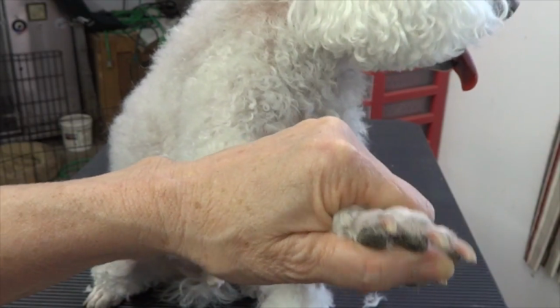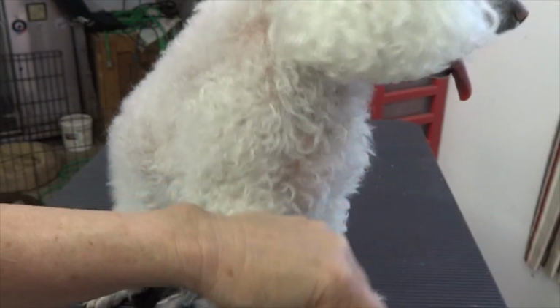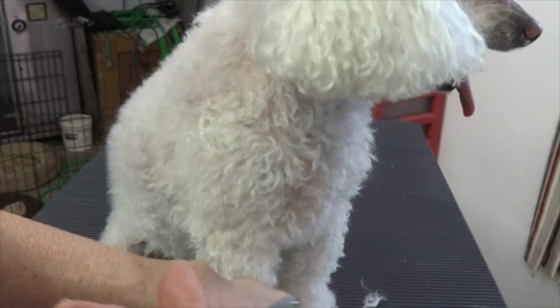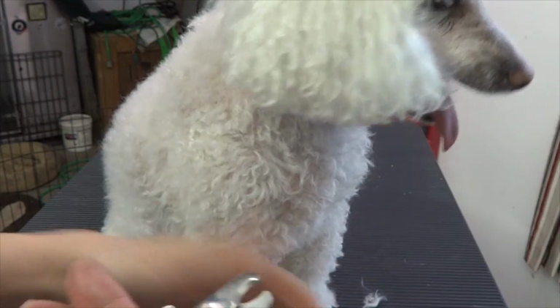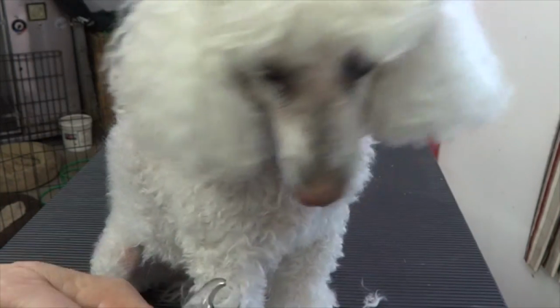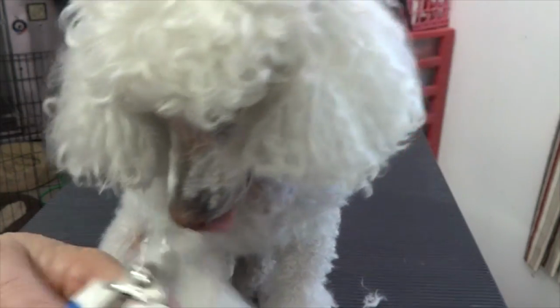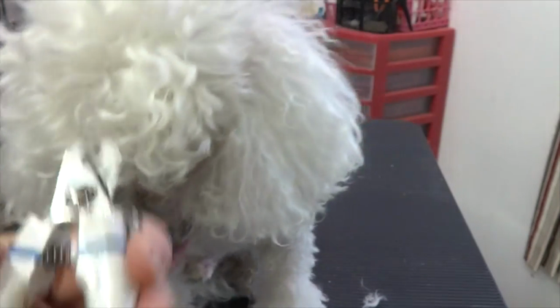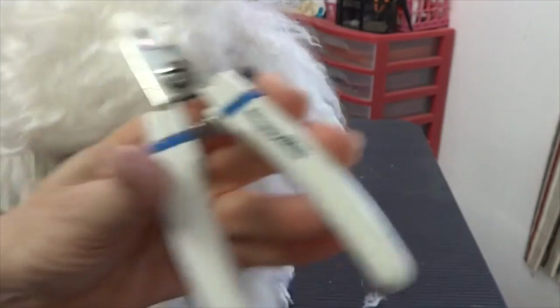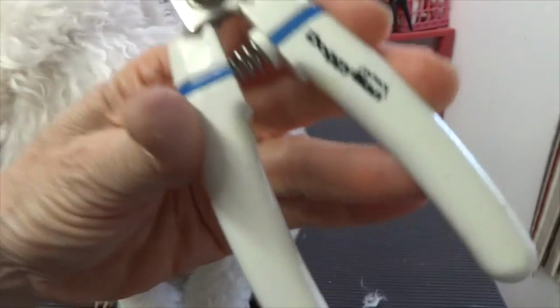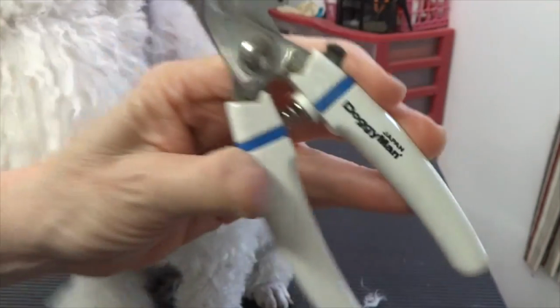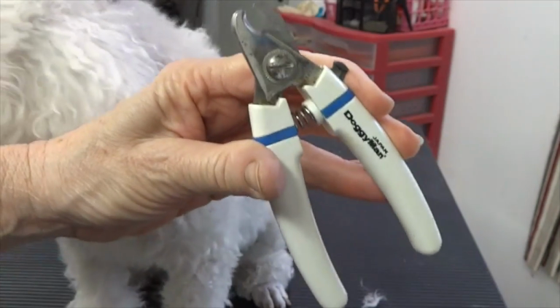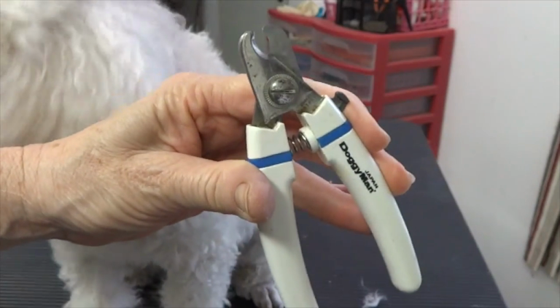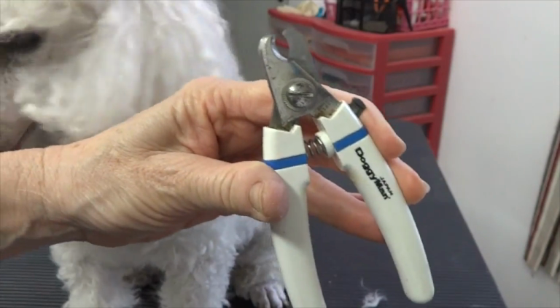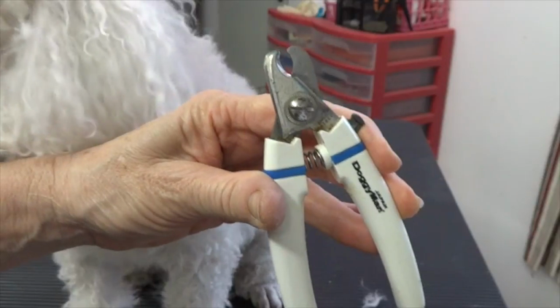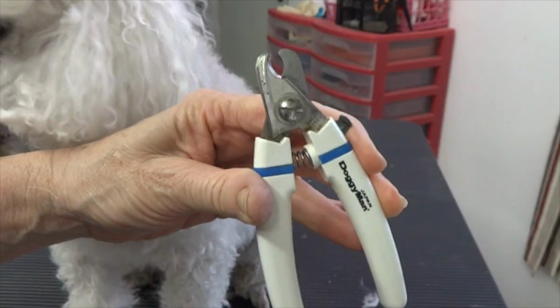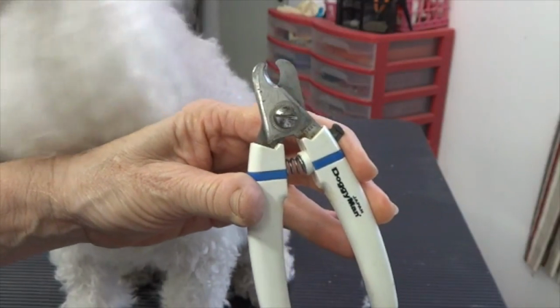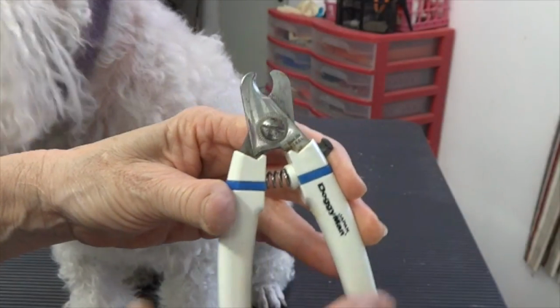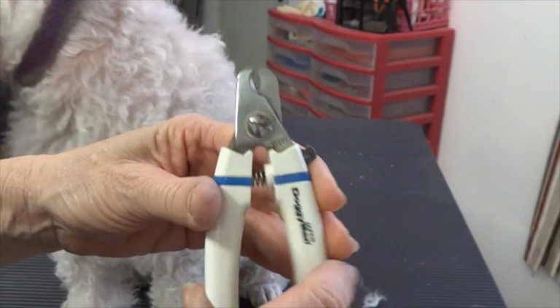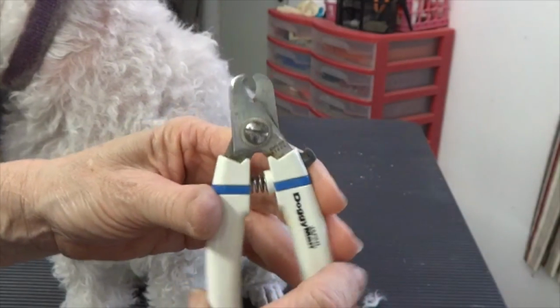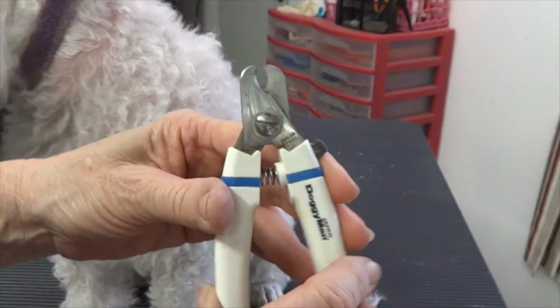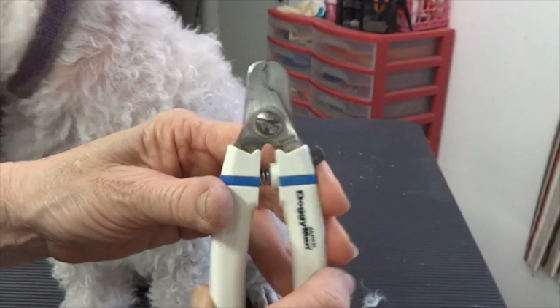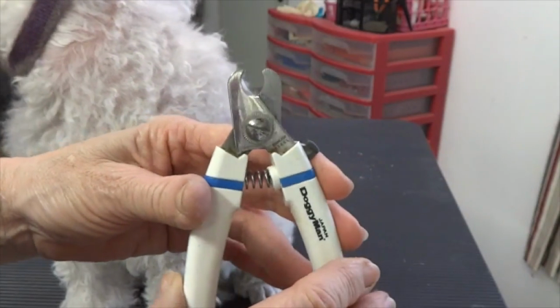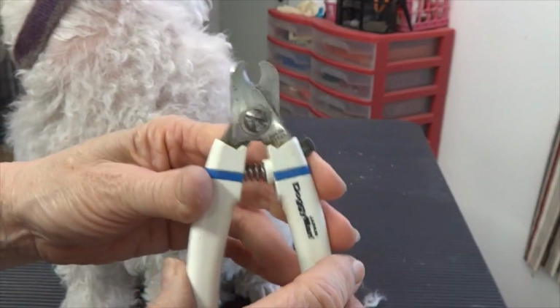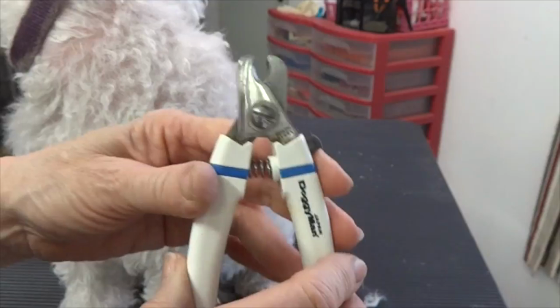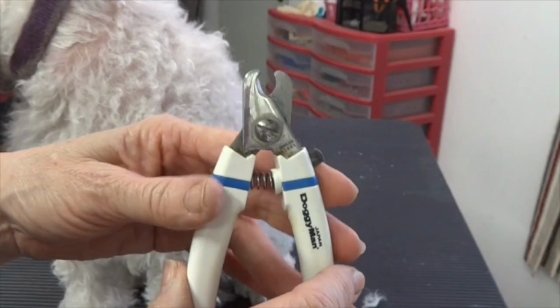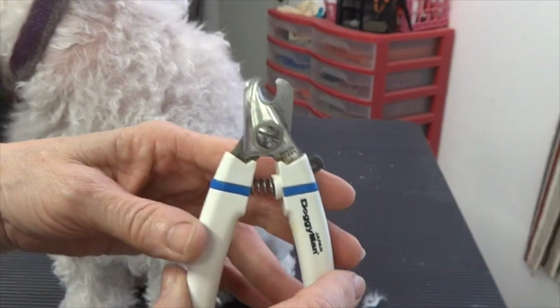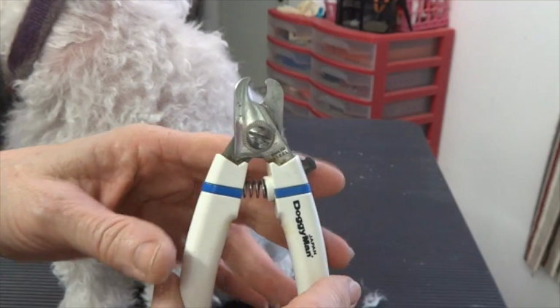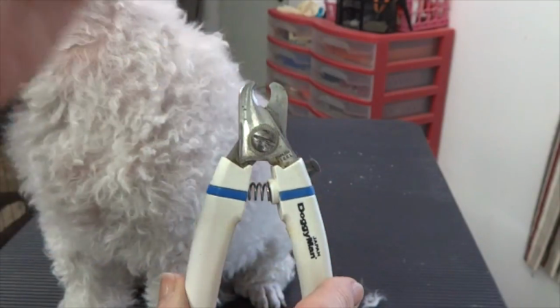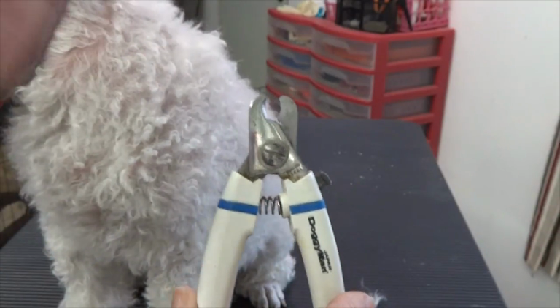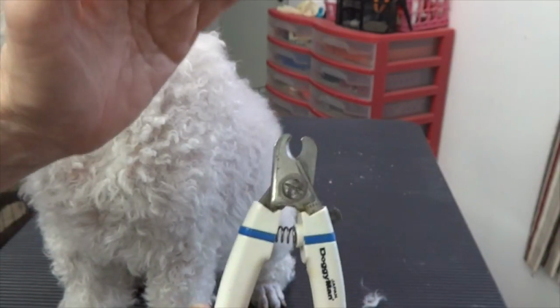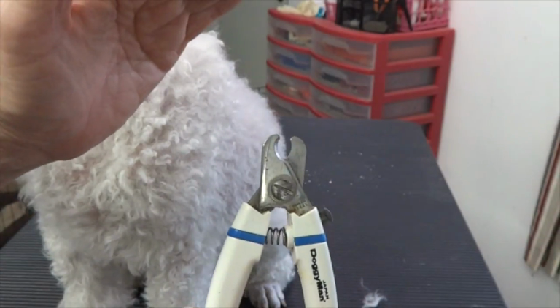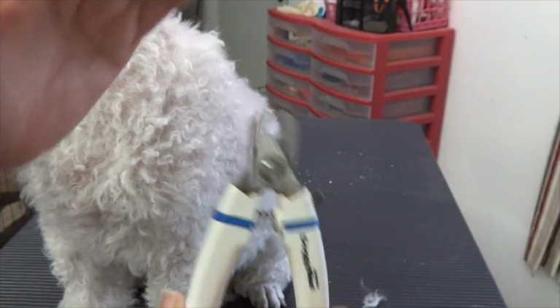The nail trimmer I'm going to use is called a Doggy Man — it doesn't matter what brand. I like the plier style and the heavier duty one. On a bigger dog, I would use the bigger pliers.